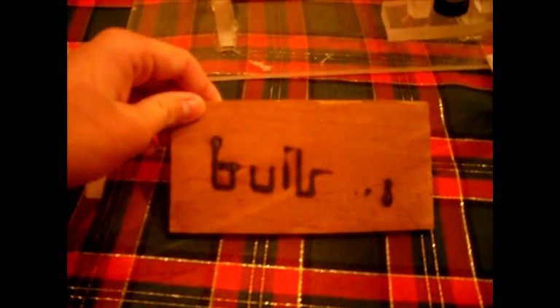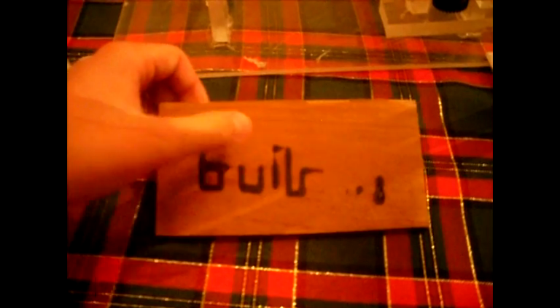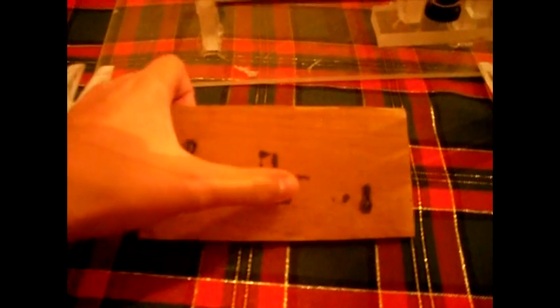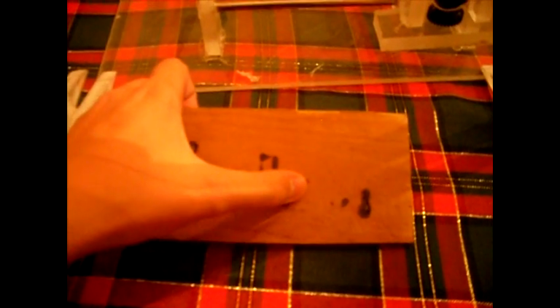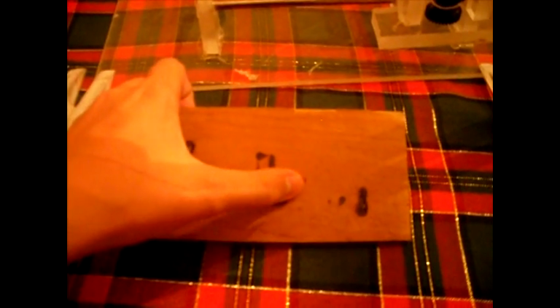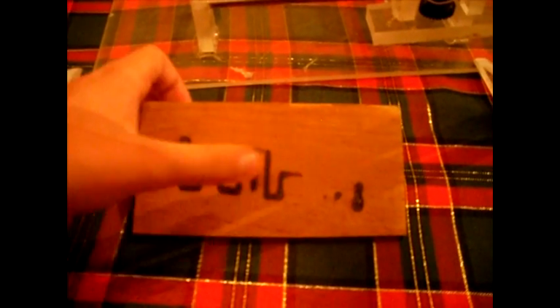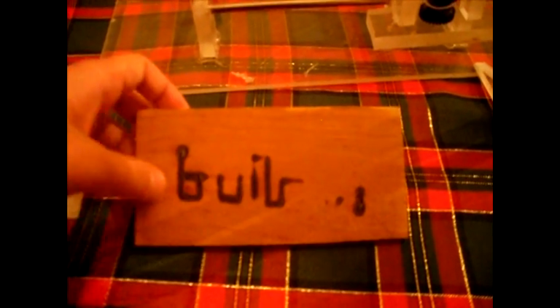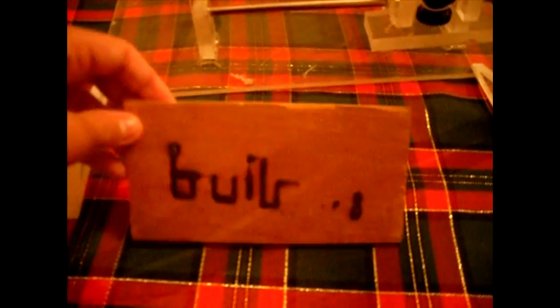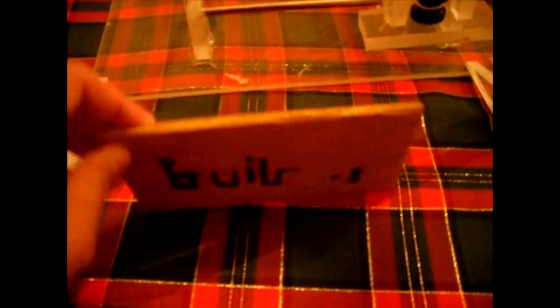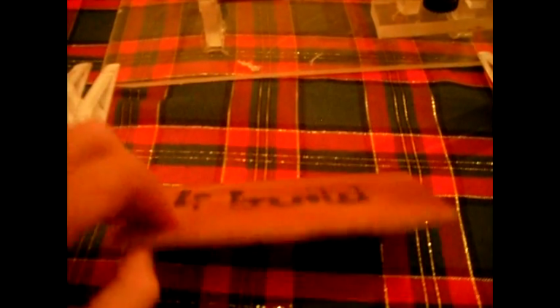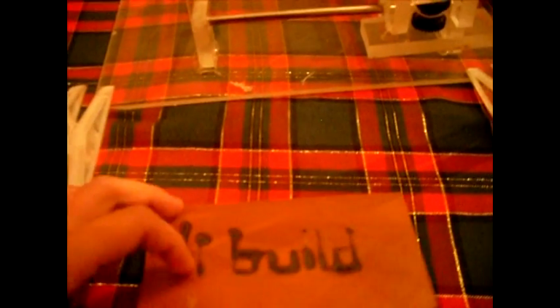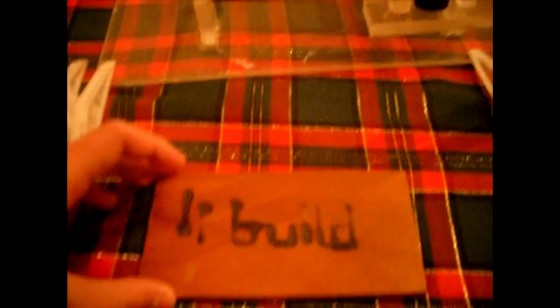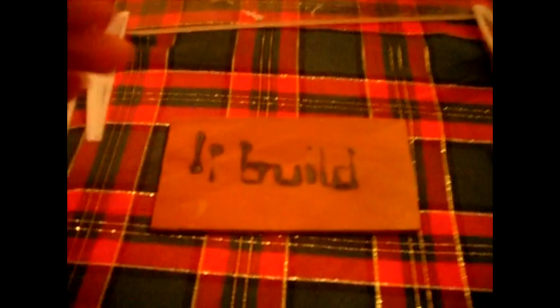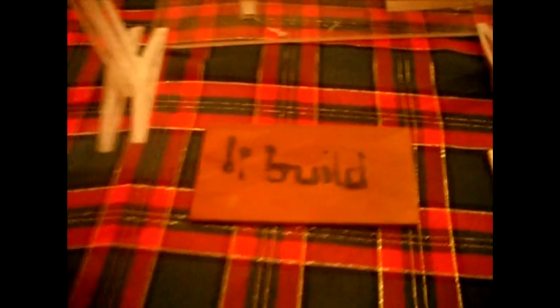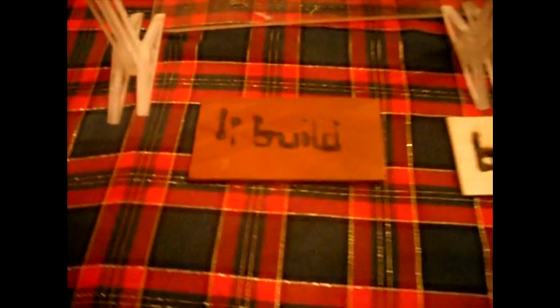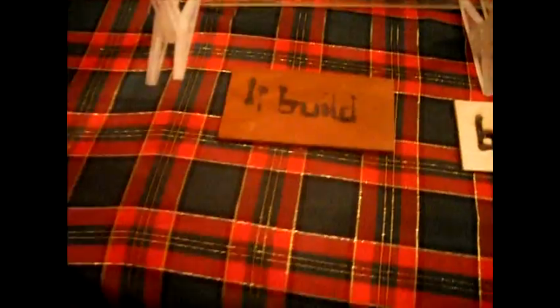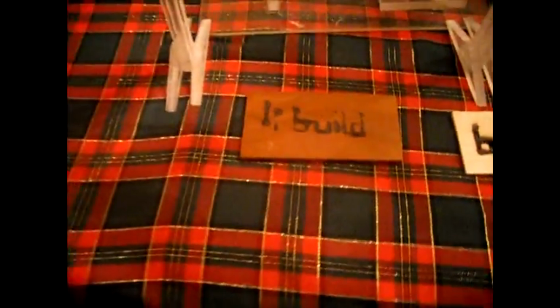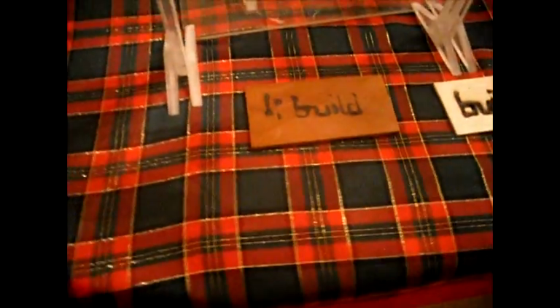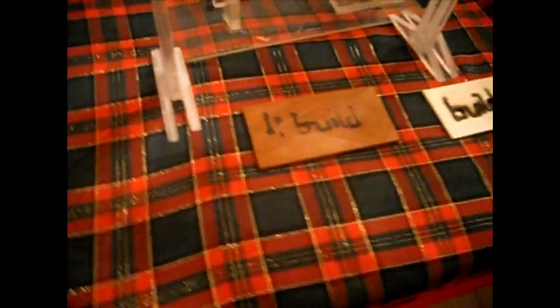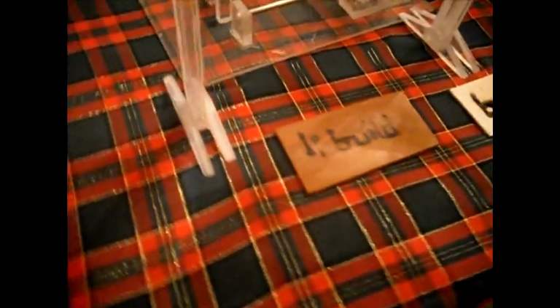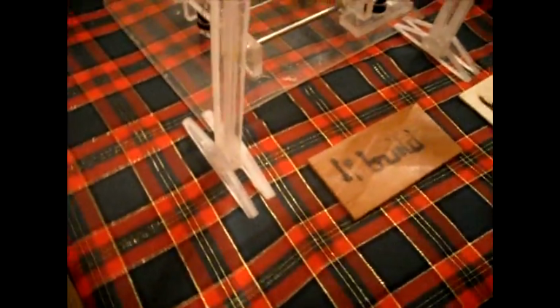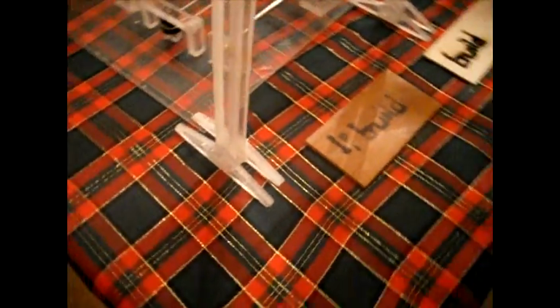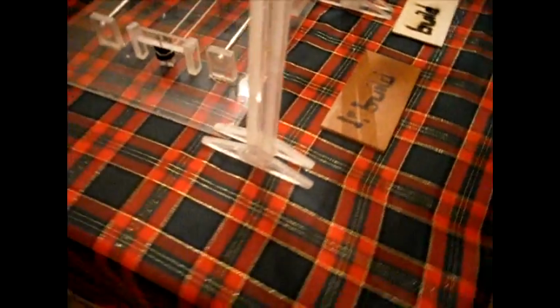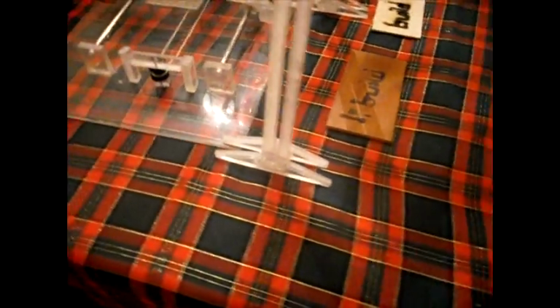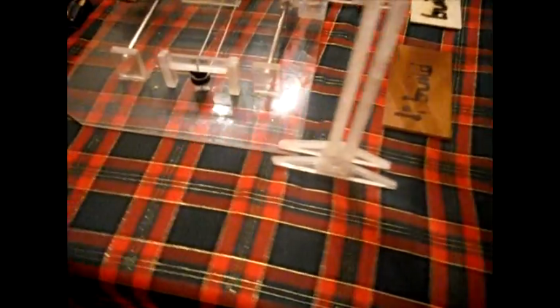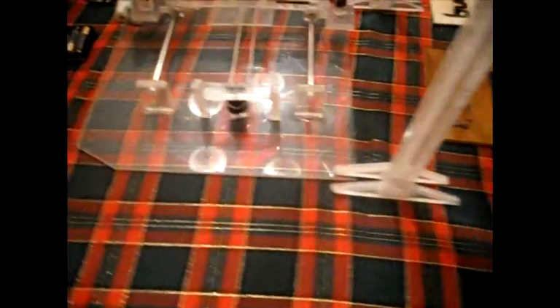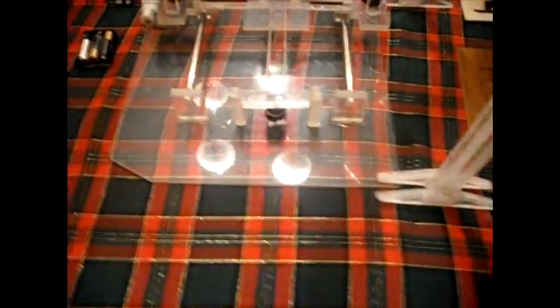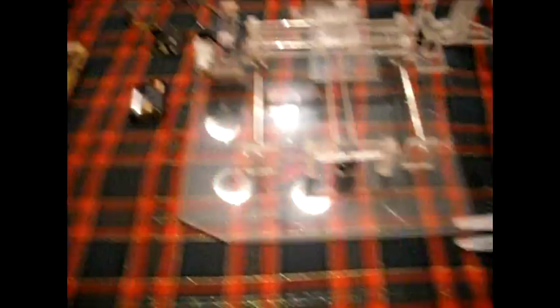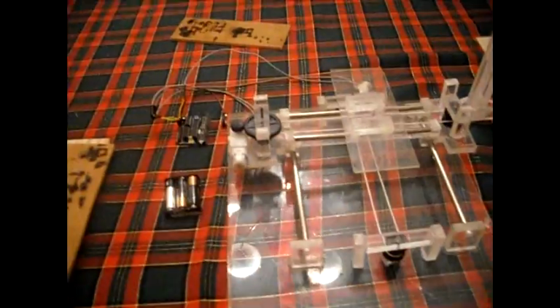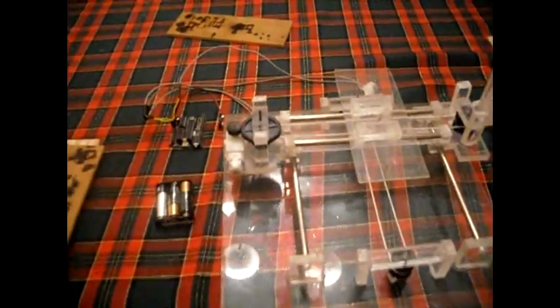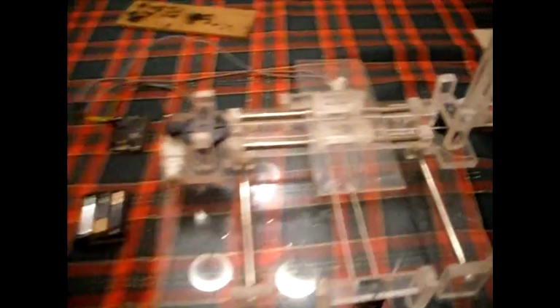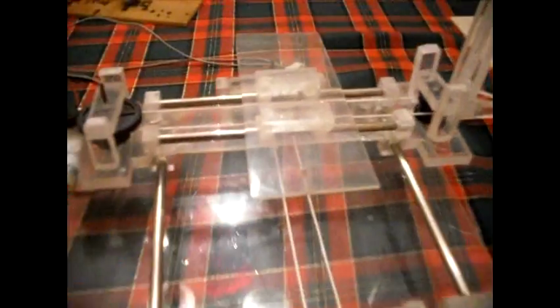This is where the cloud kicked in and killed the print. Somehow we have clouds in Florida this week — I don't know what happened. Sunshine State.